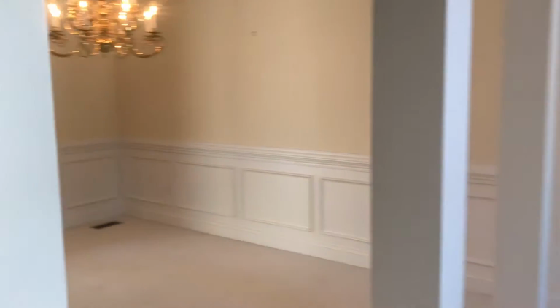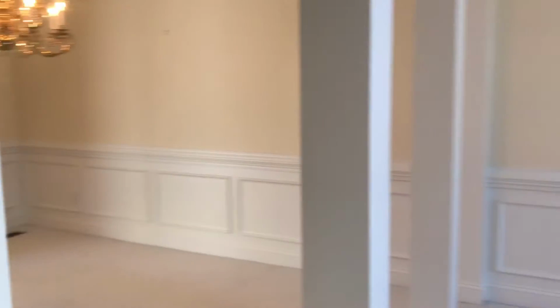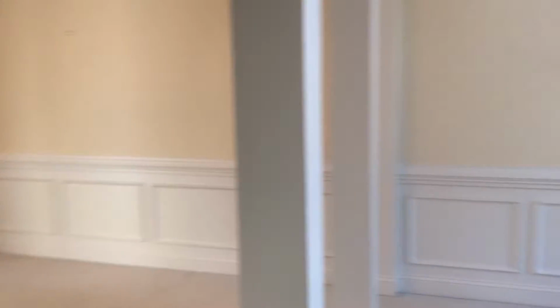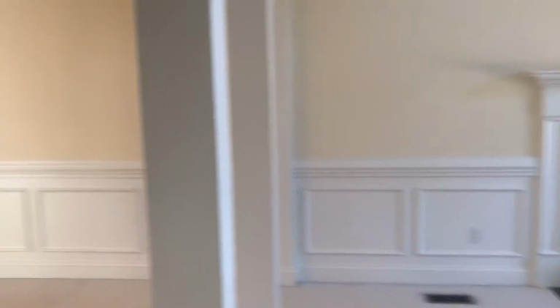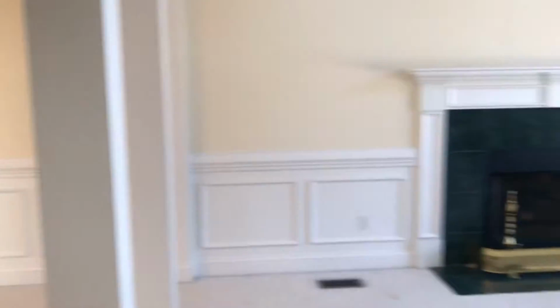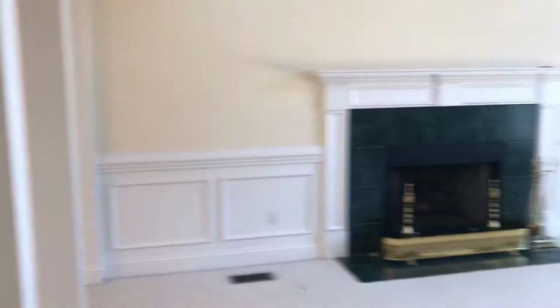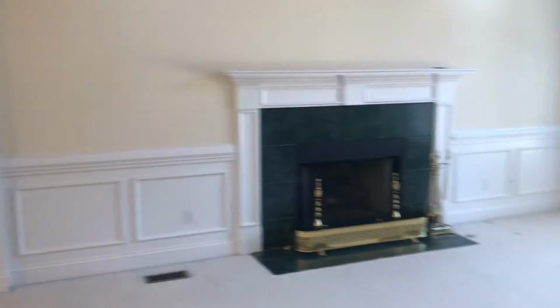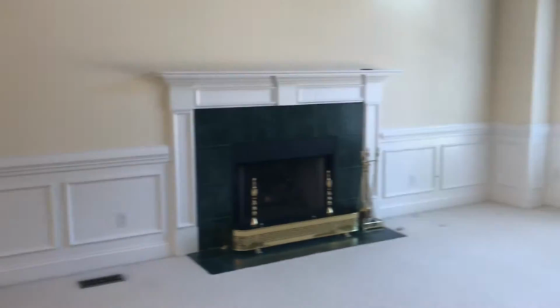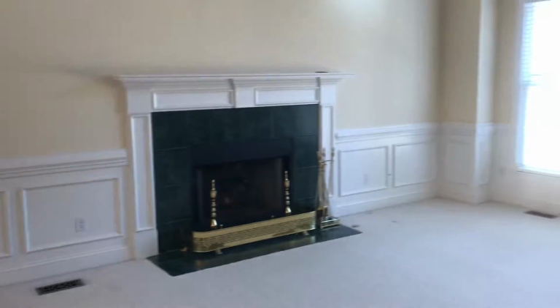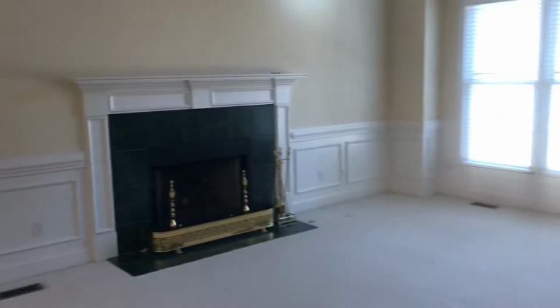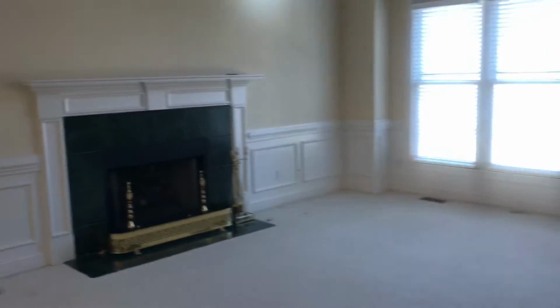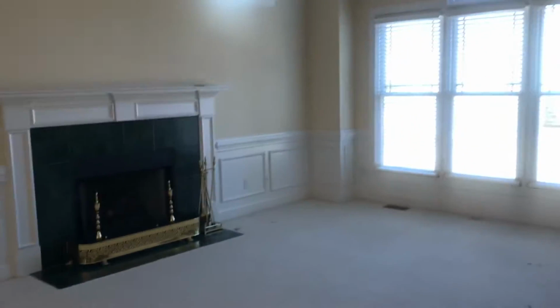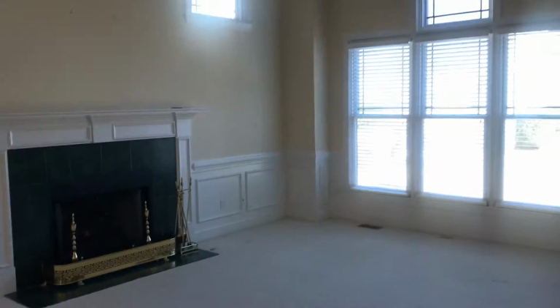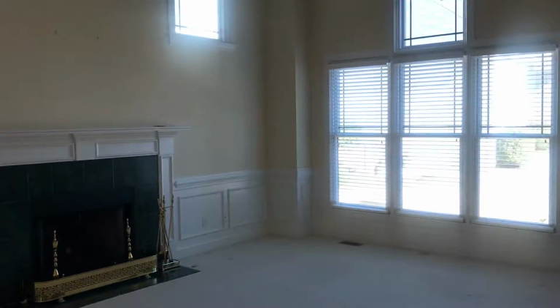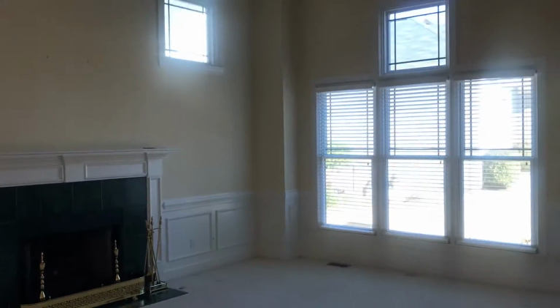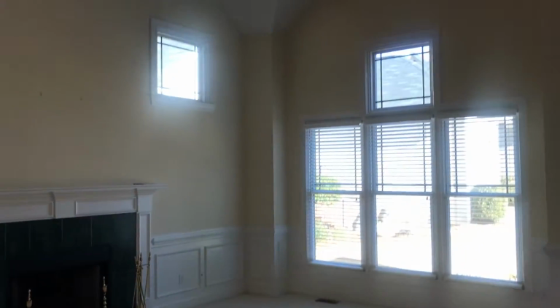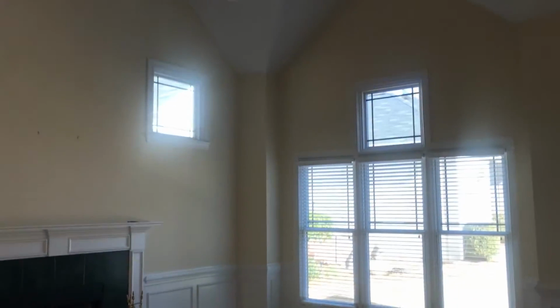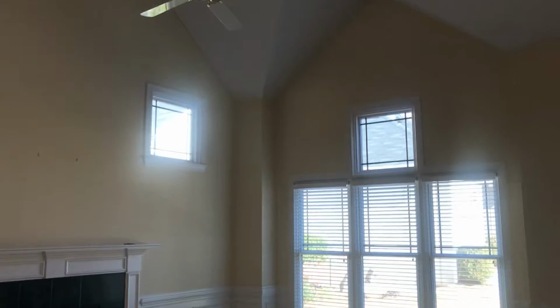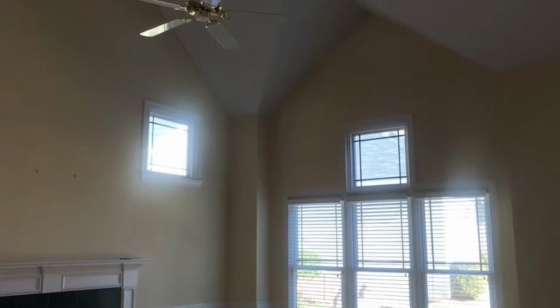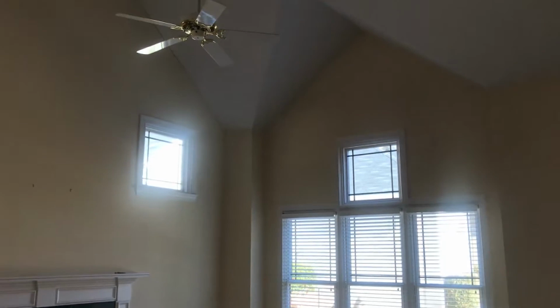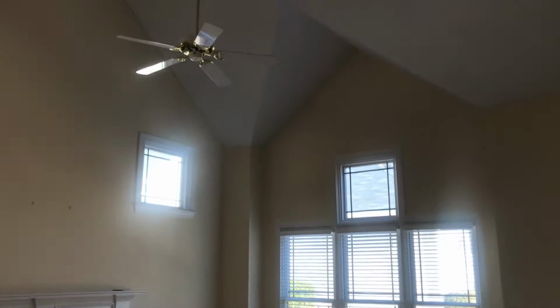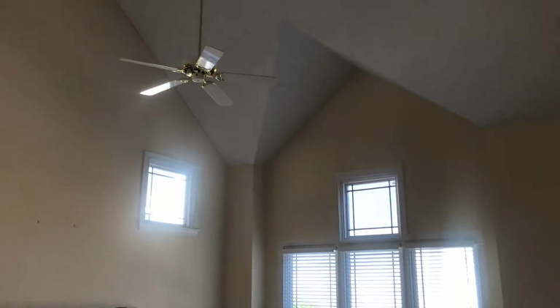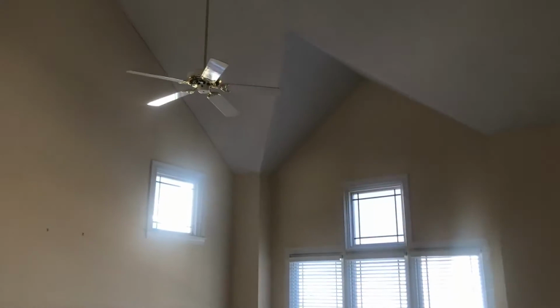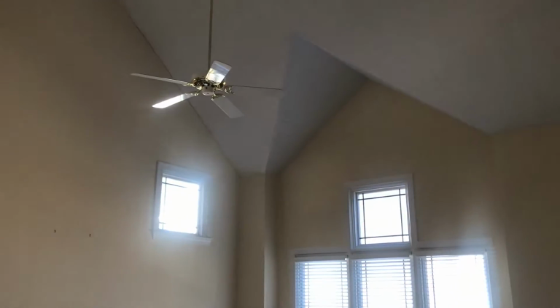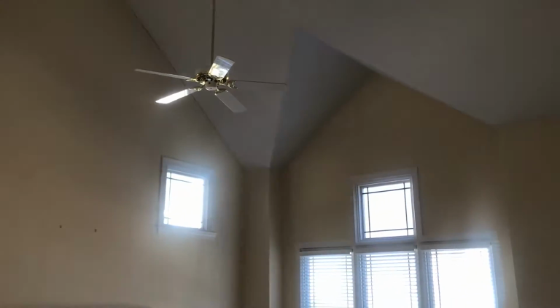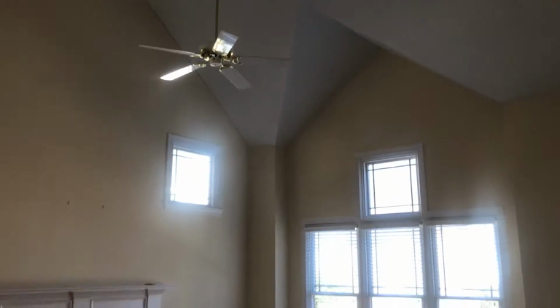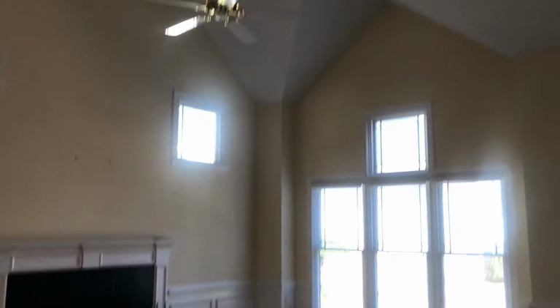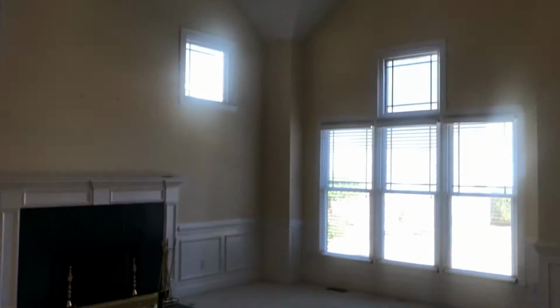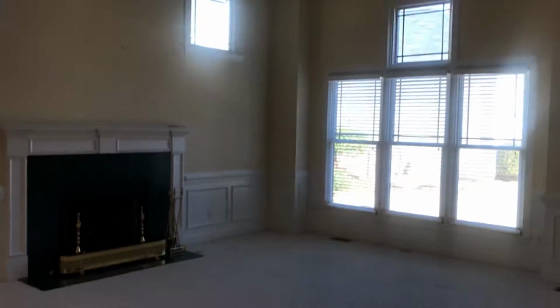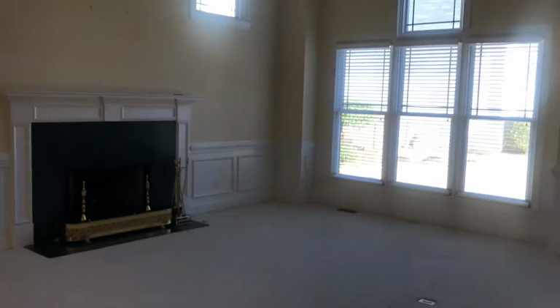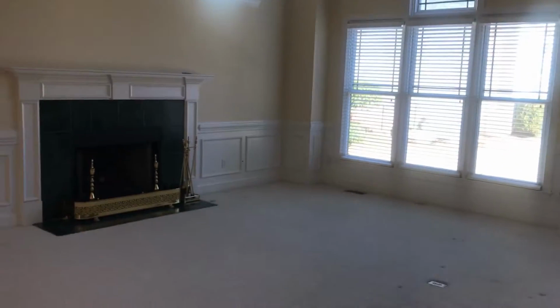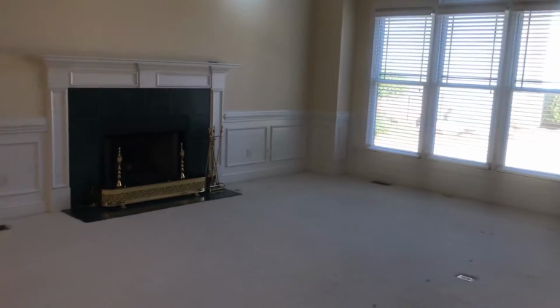I'm going to scan over here to the great room. High vaulted ceilings, tons of natural light with those windows. The great room is right off of the foyer.